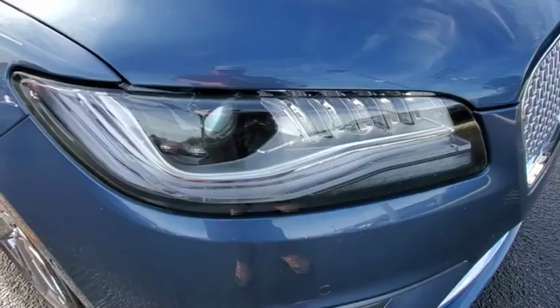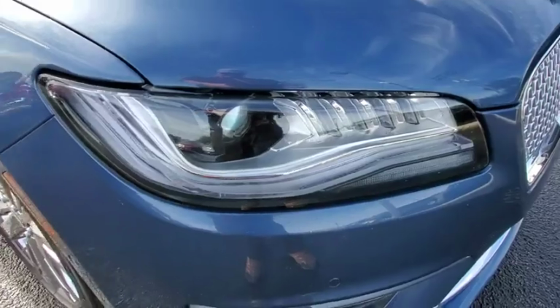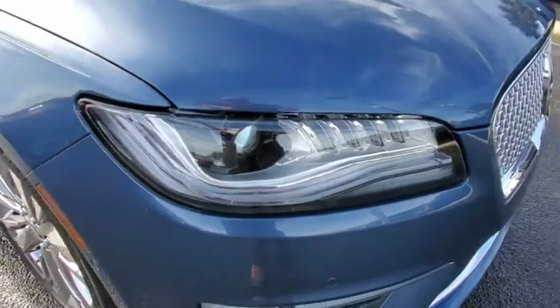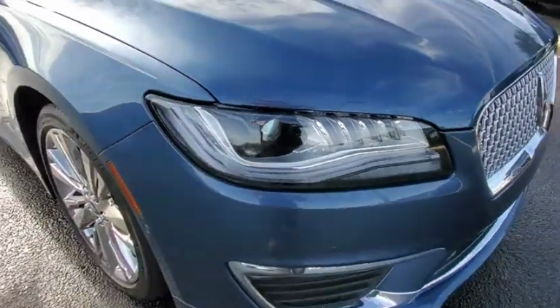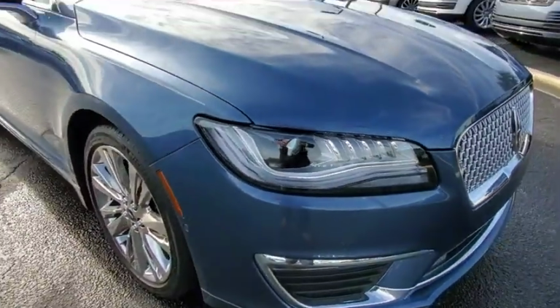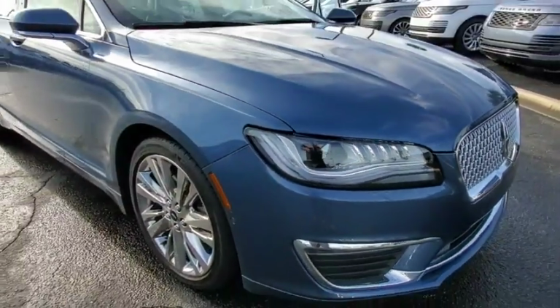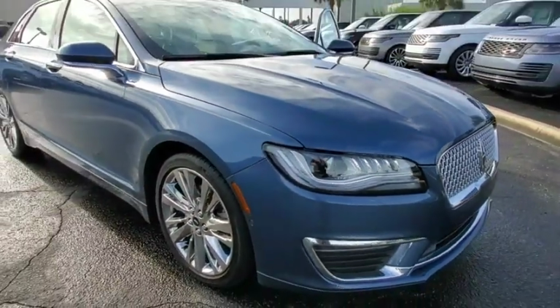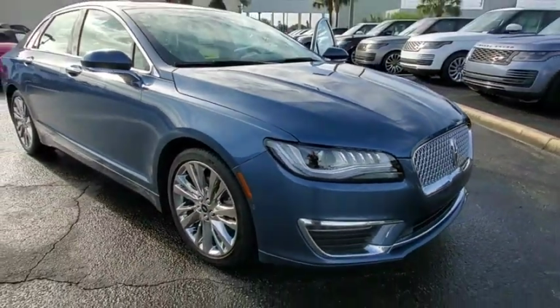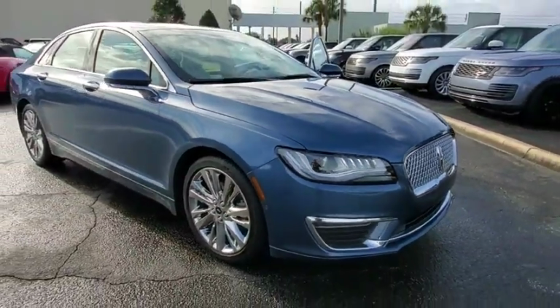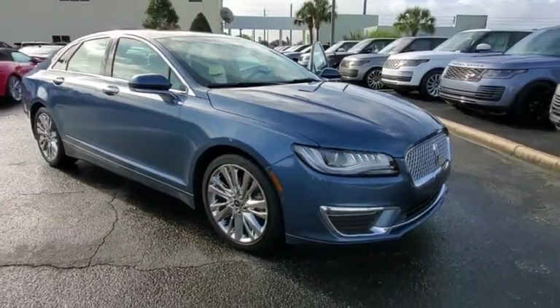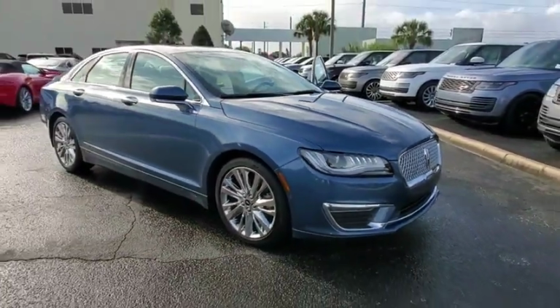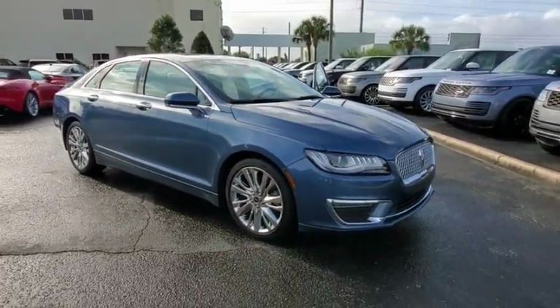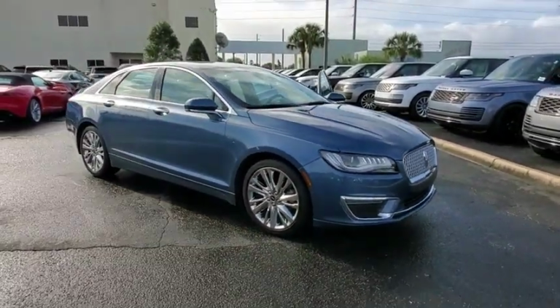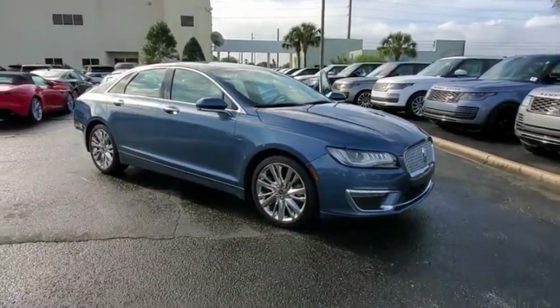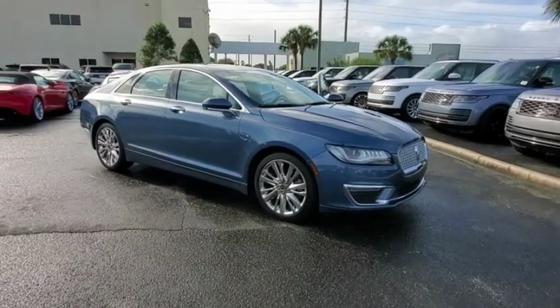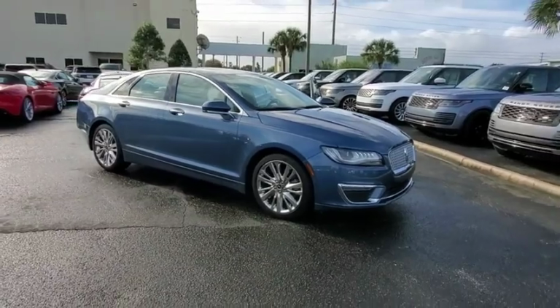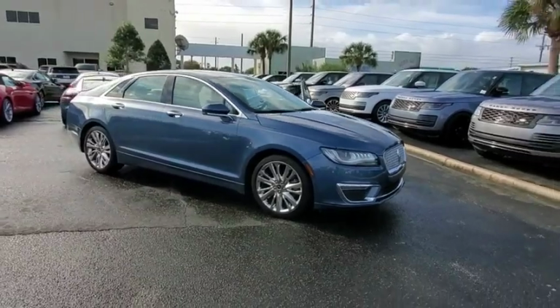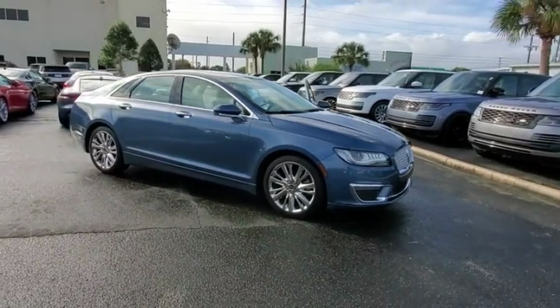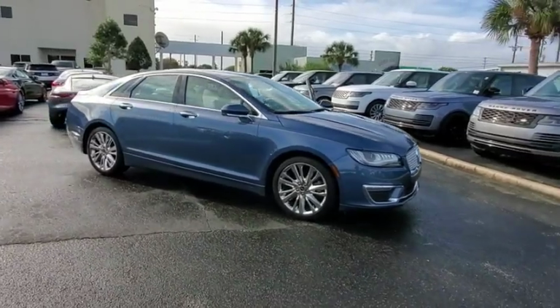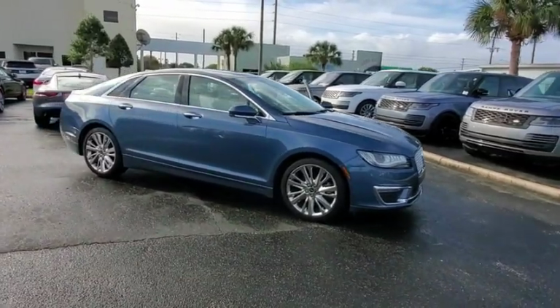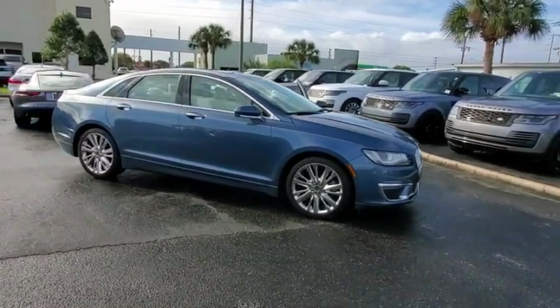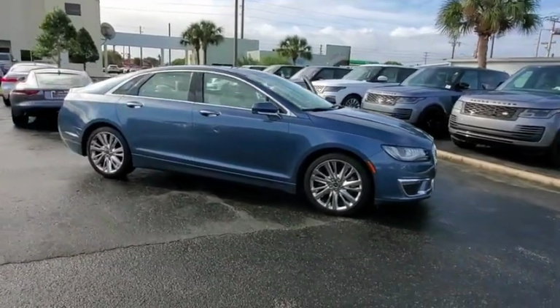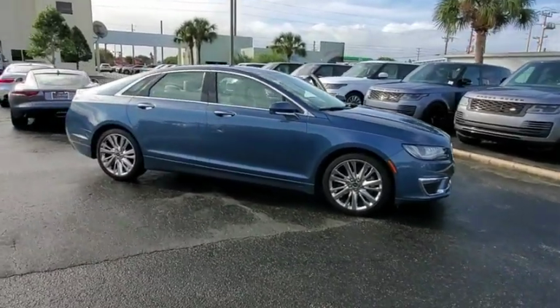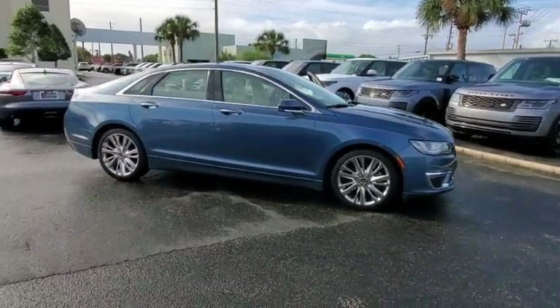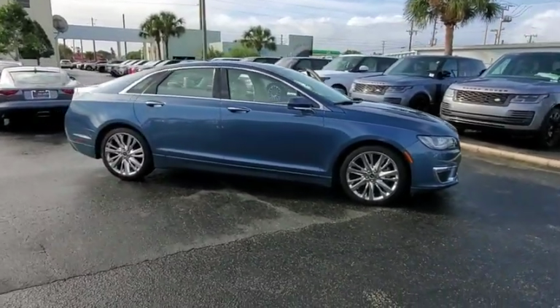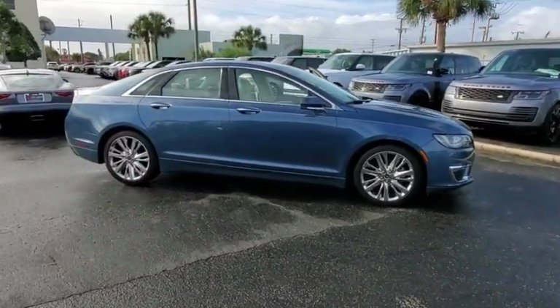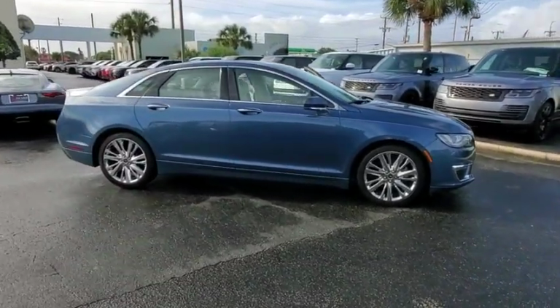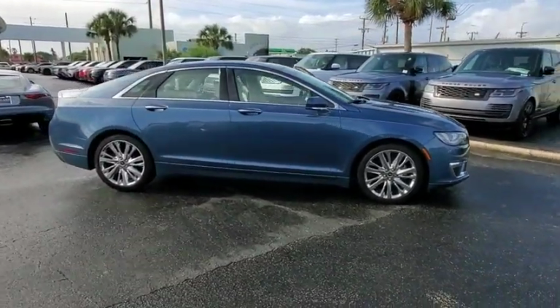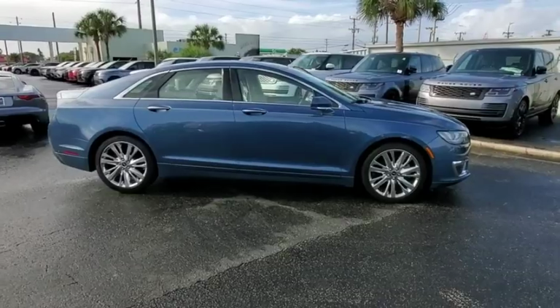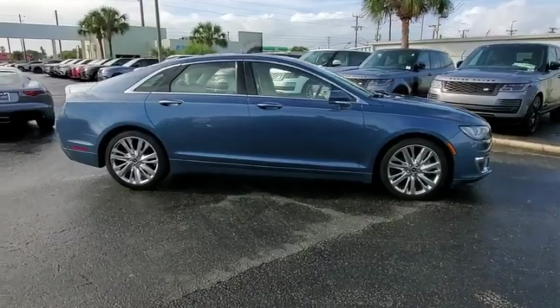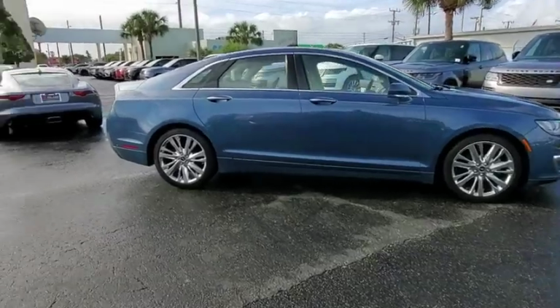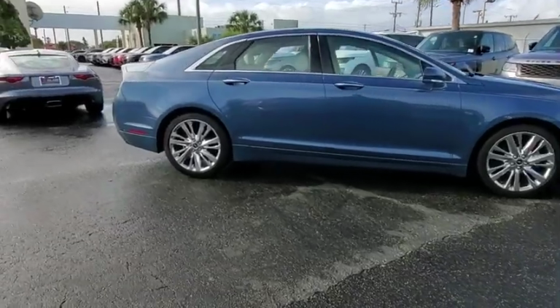We are pleased to show you the 2018 Lincoln MKZ. With sharp angles, sleek lines, and a sculpted body, the Lincoln MKZ has an impressive stance and a dynamic design.